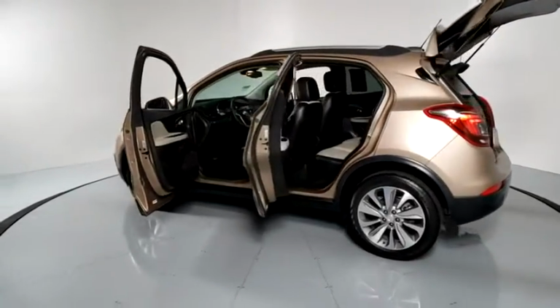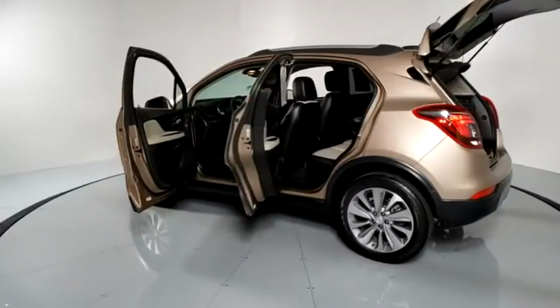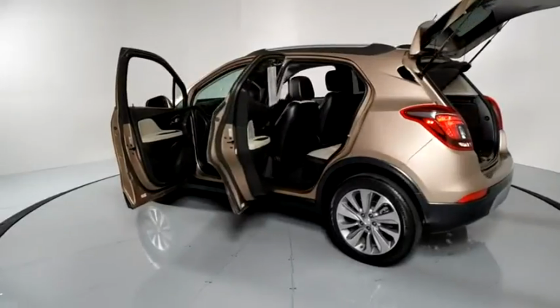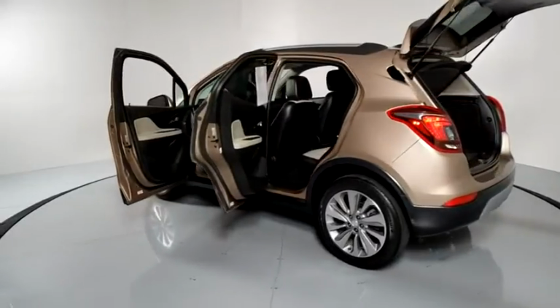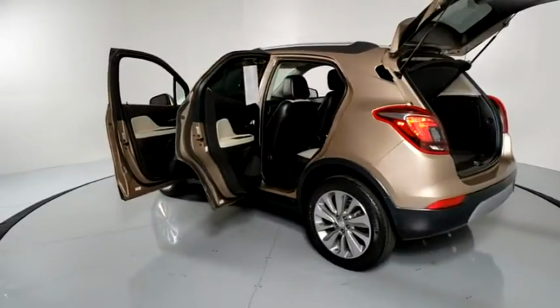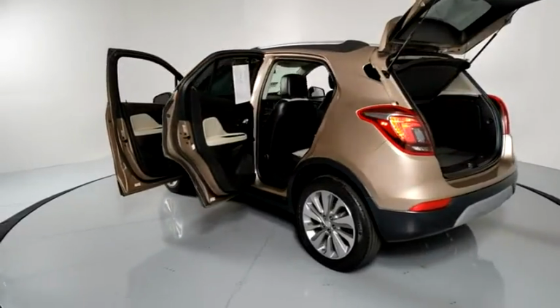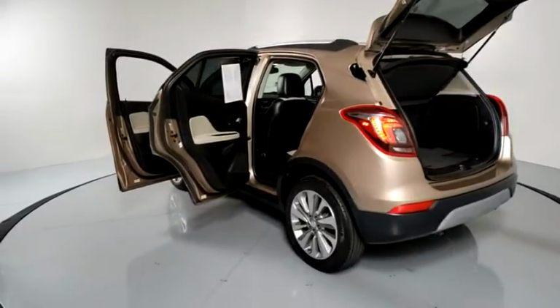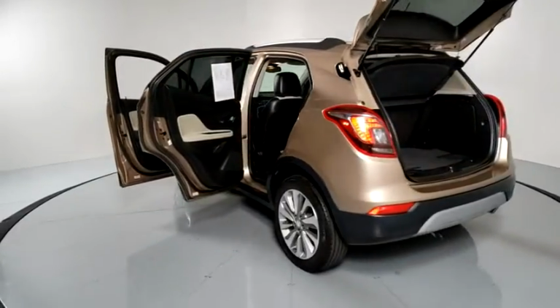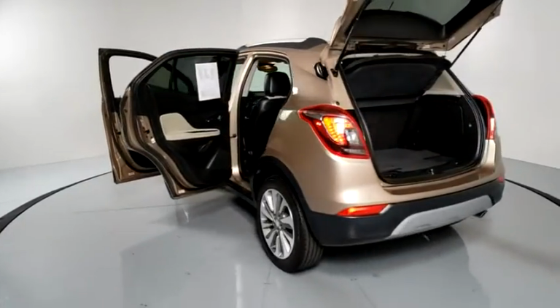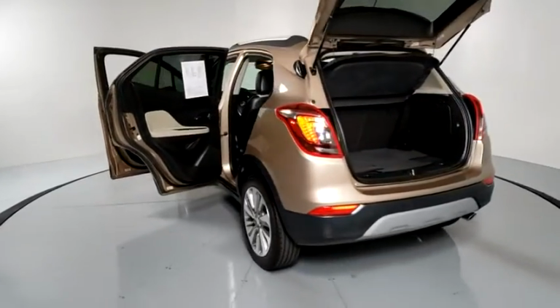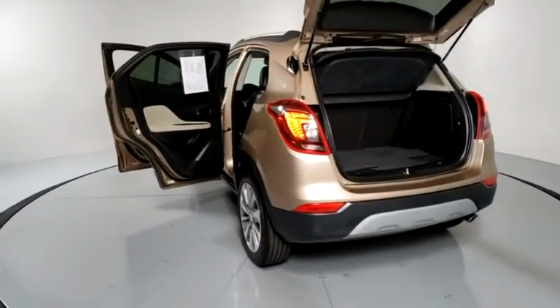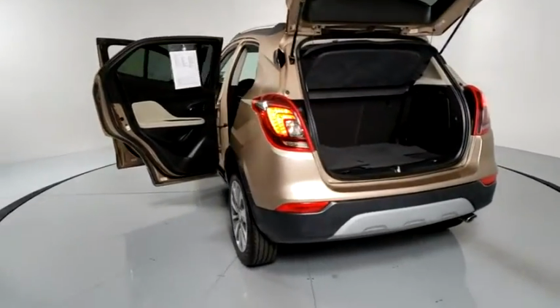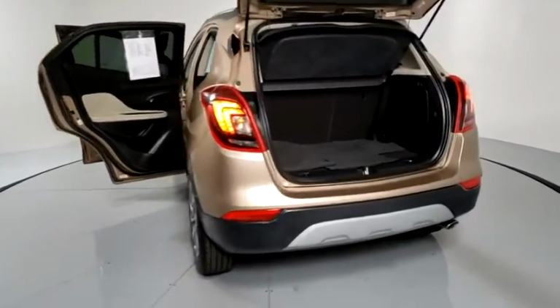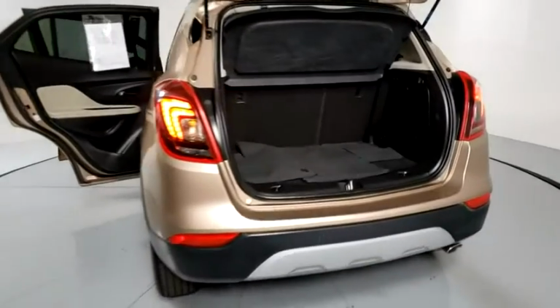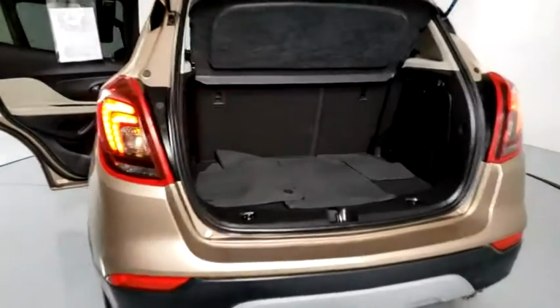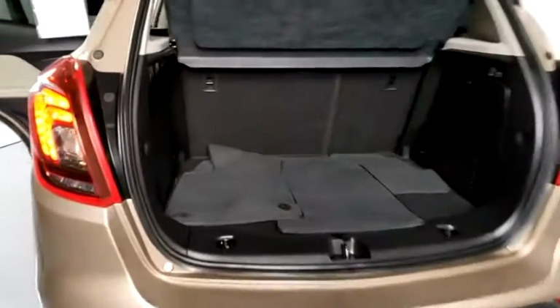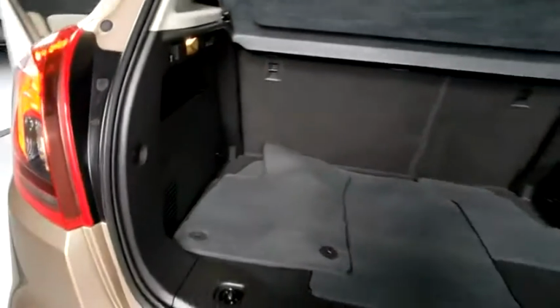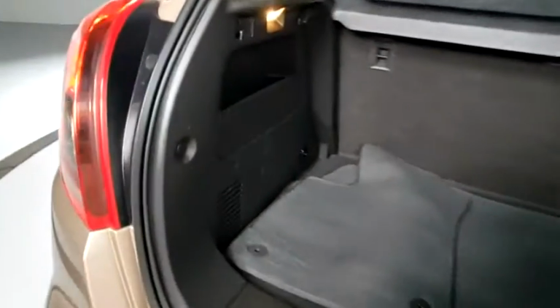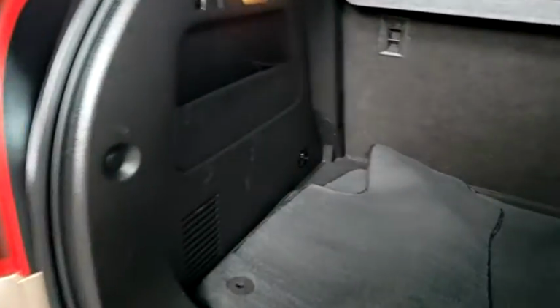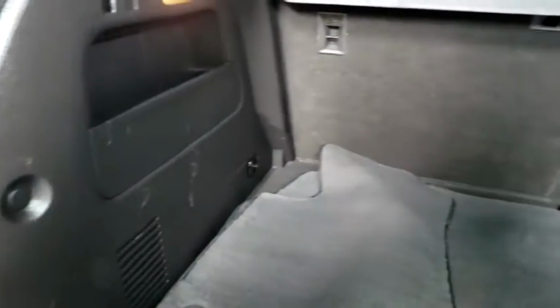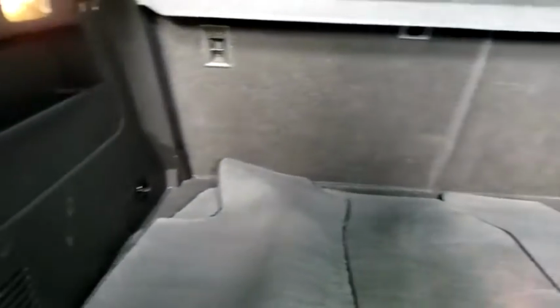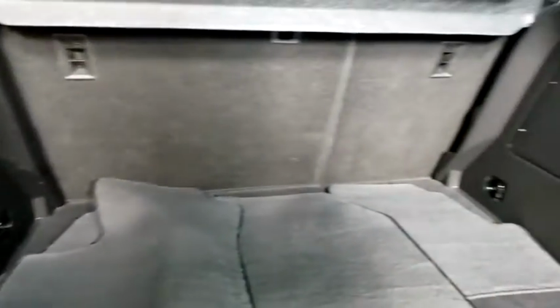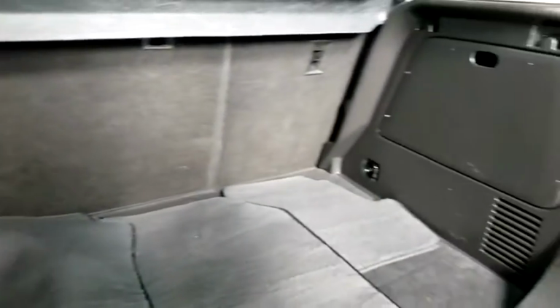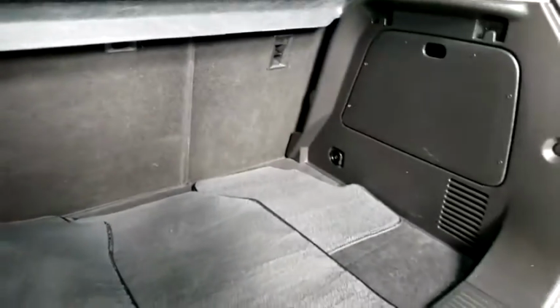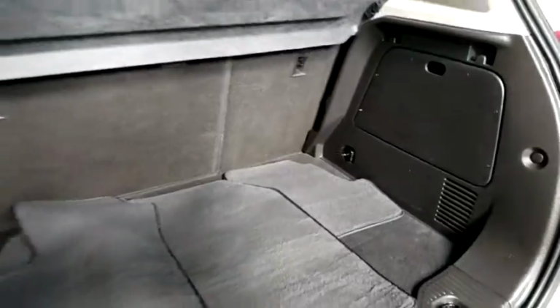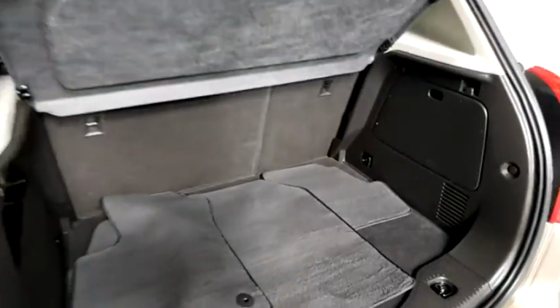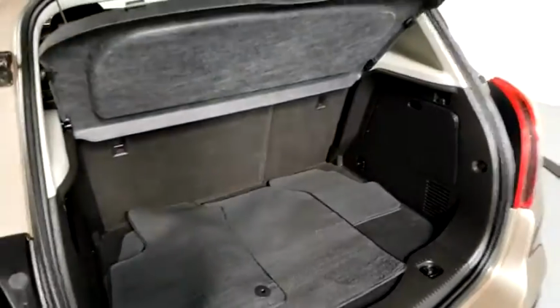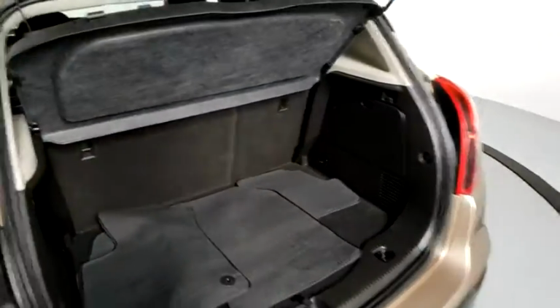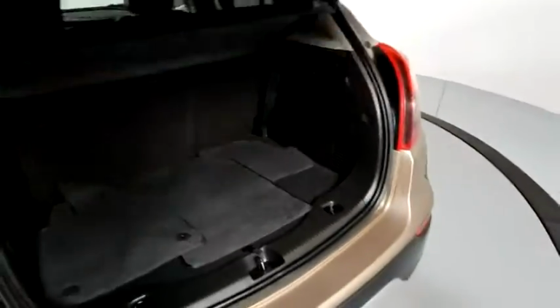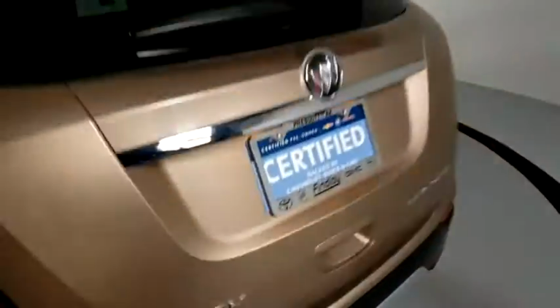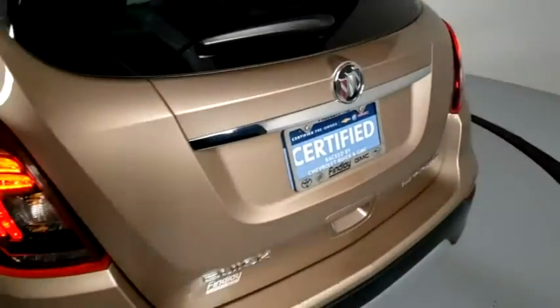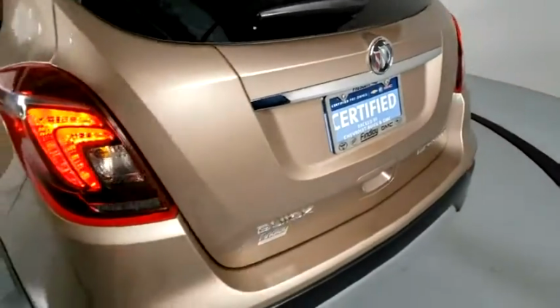Here are some of this vehicle's great options: traction control, dual airbags, Bluetooth, alloy wheels, power steering, four-wheel disc brakes, trip computer, rear window defroster, electronic stability control, power windows, compass.